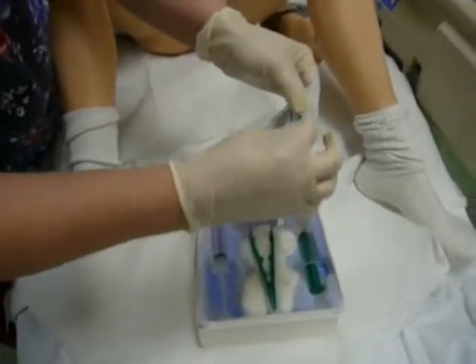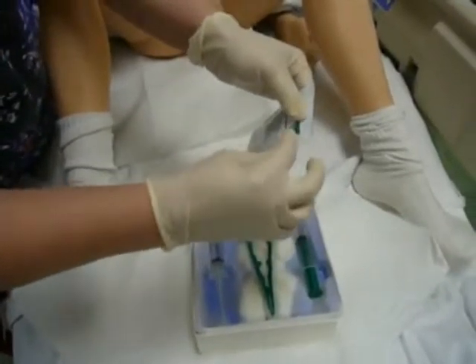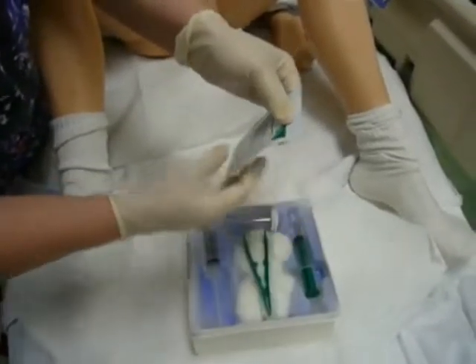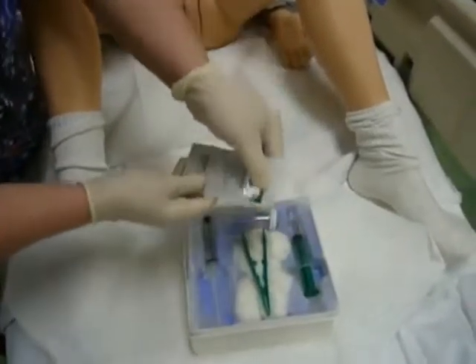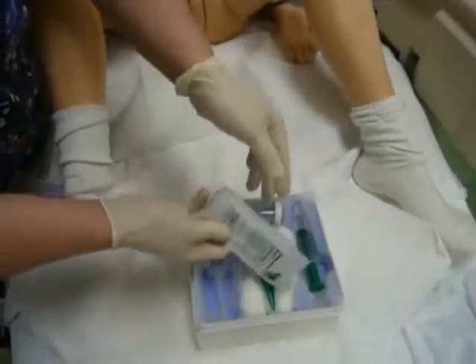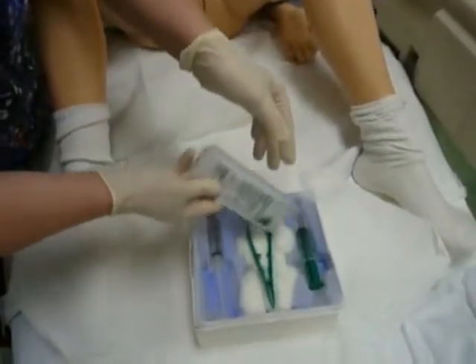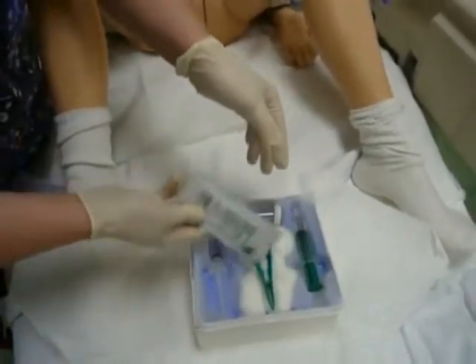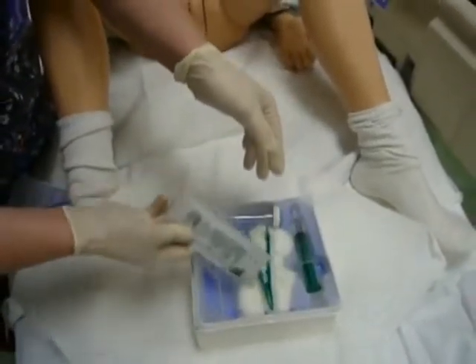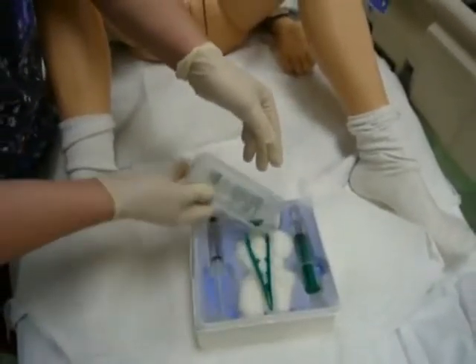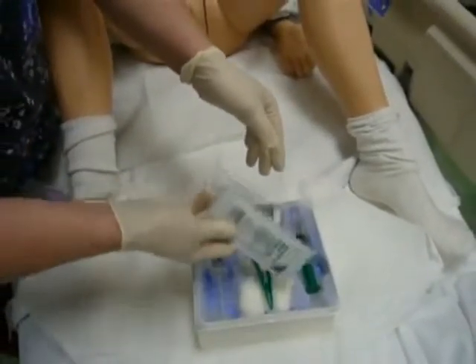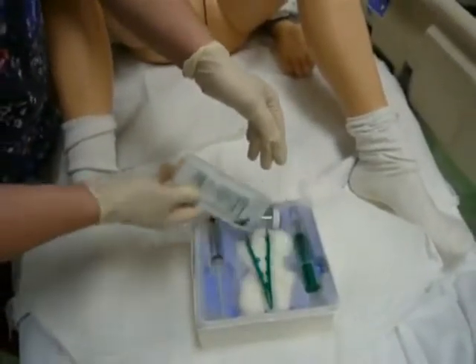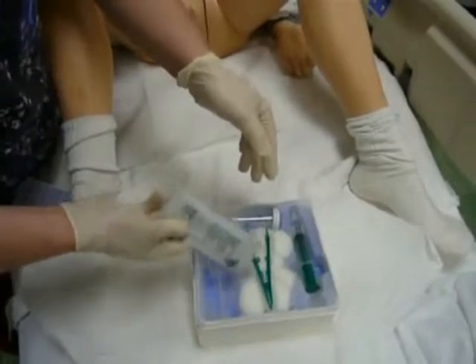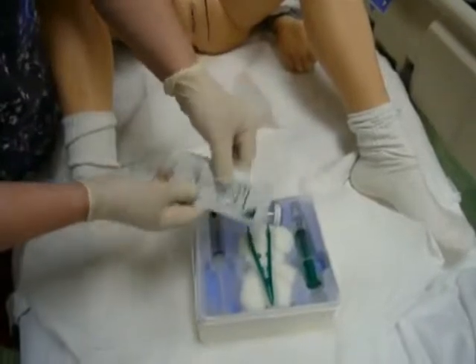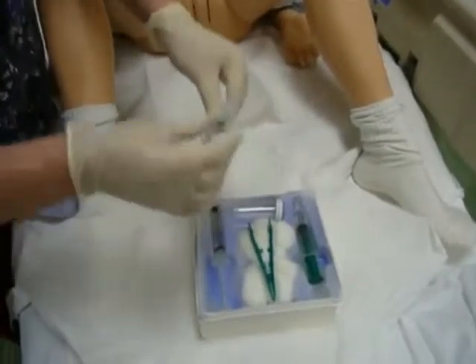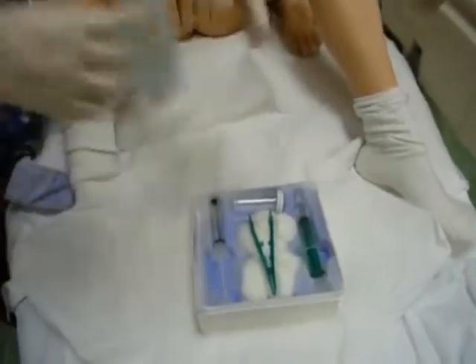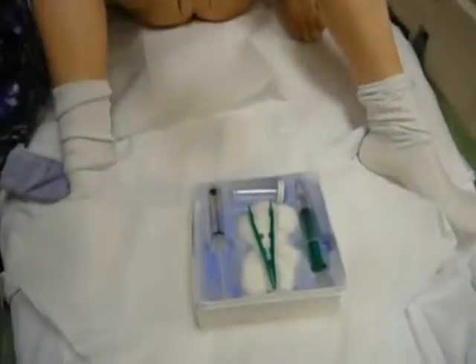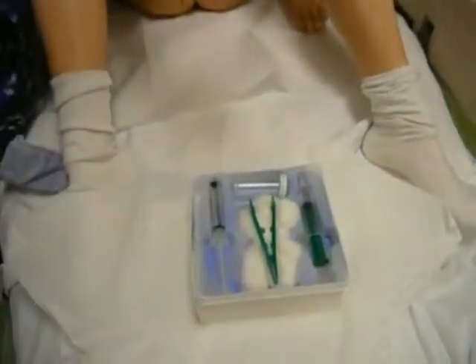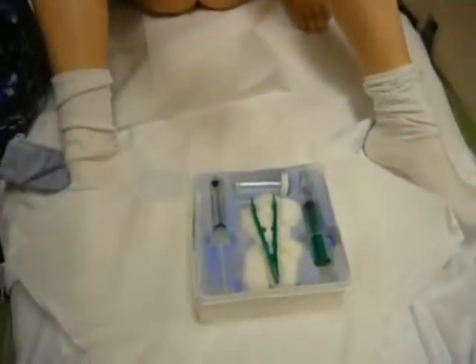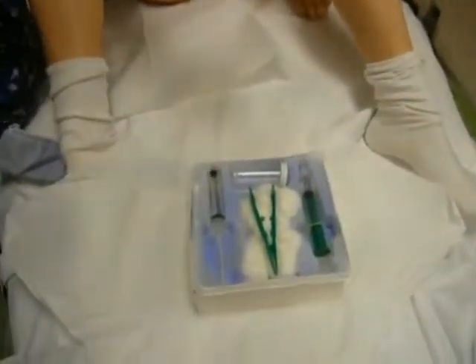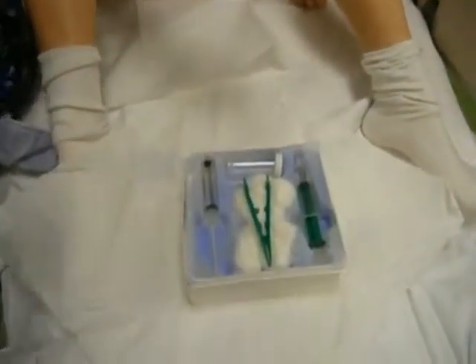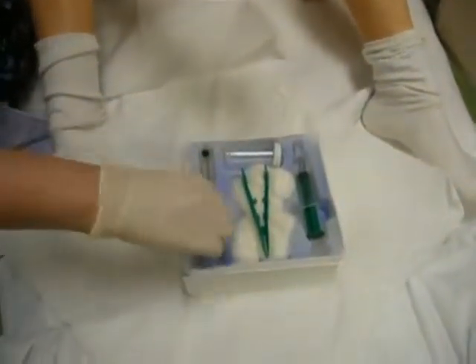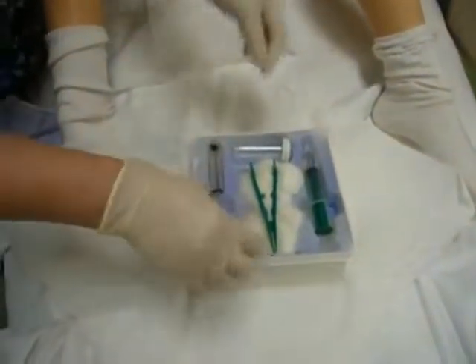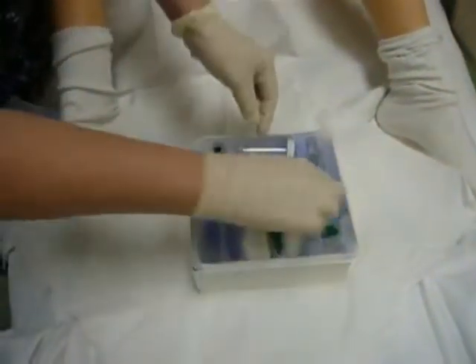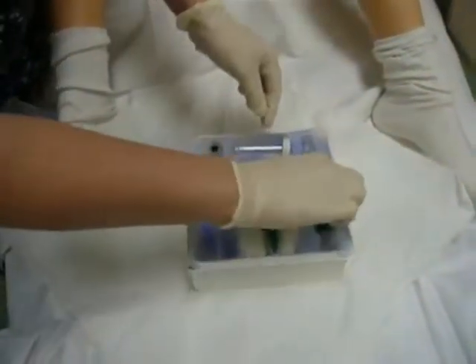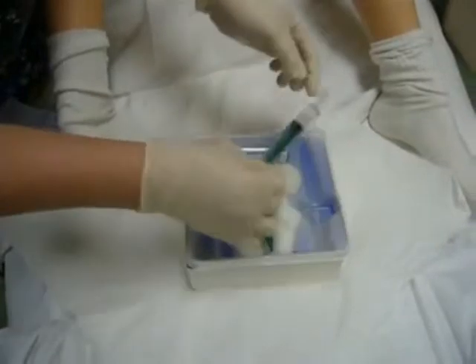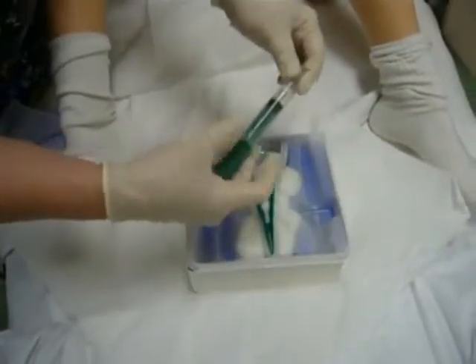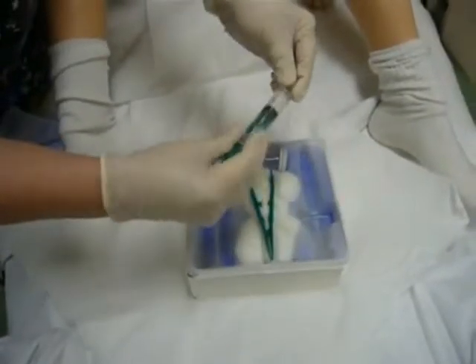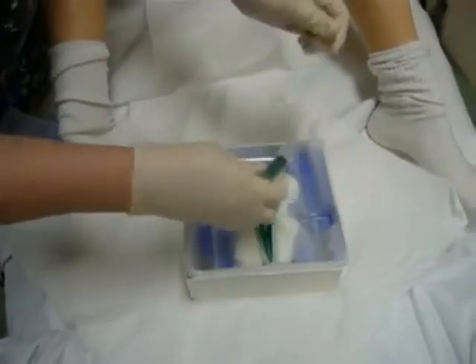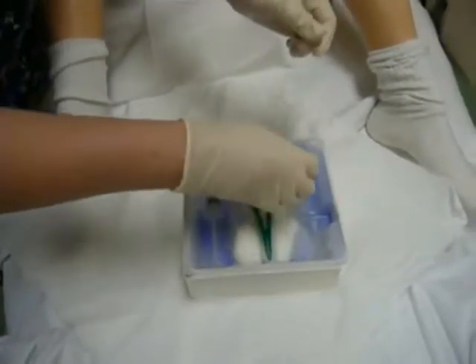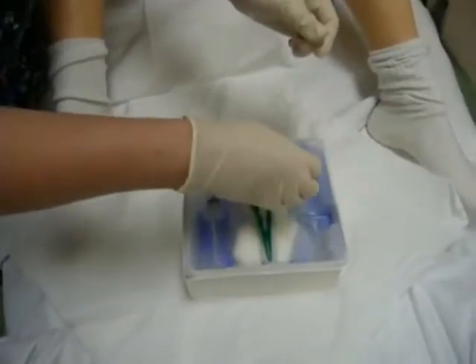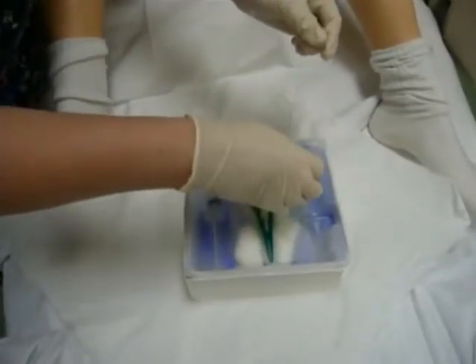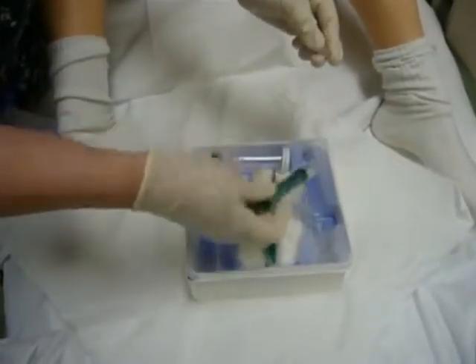And you pour it over your cotton balls, come over here and drop it on your sterile field. Here's my lube — my lube gets squirted into this container right here.